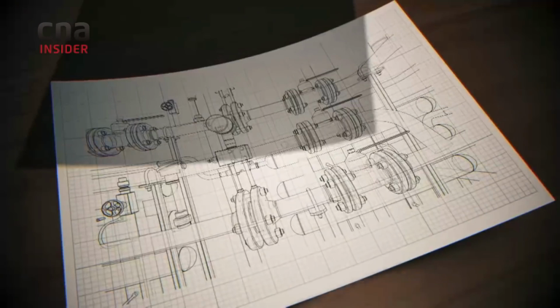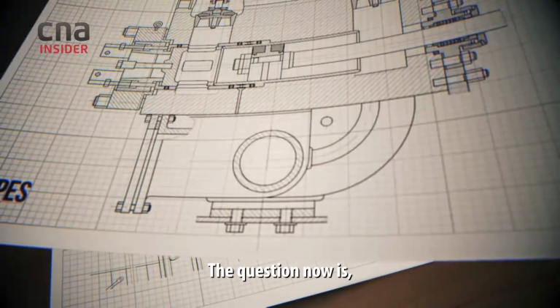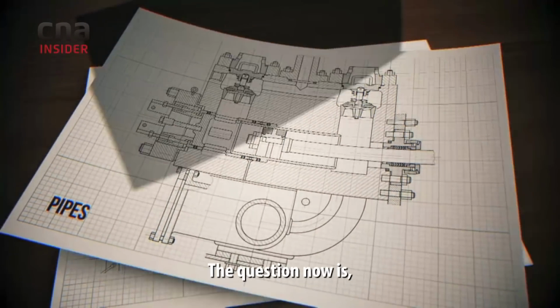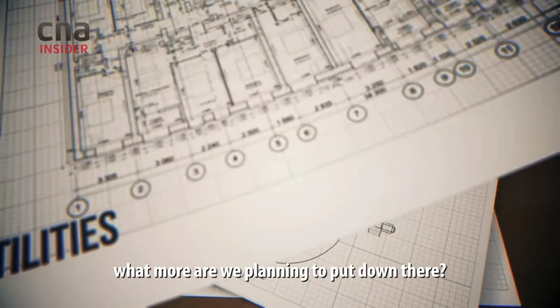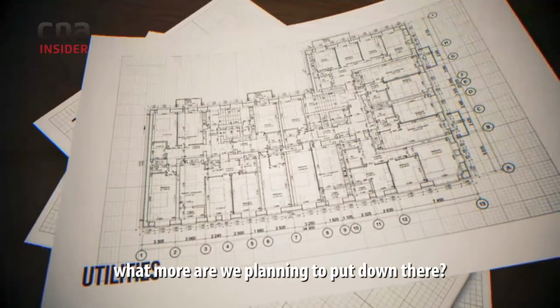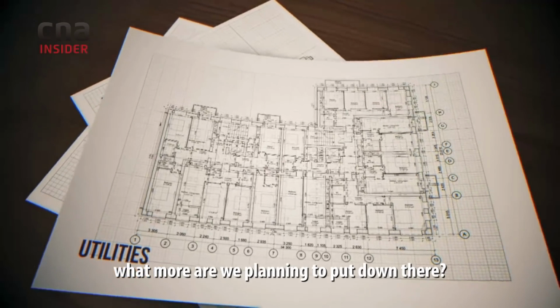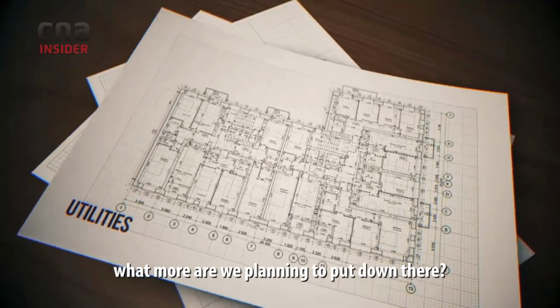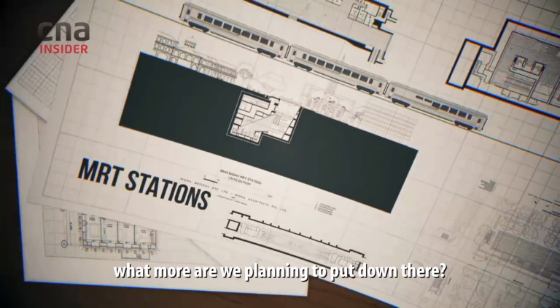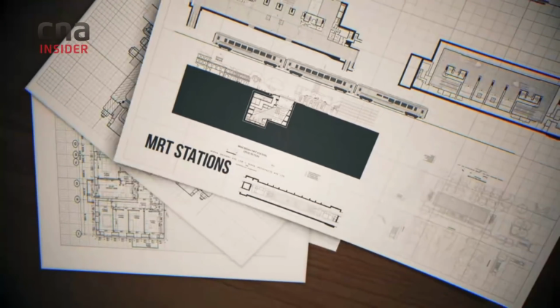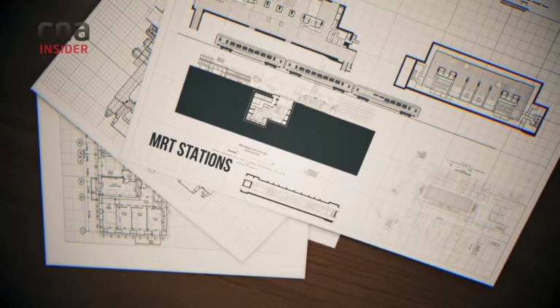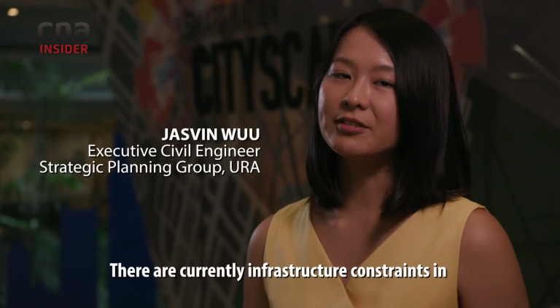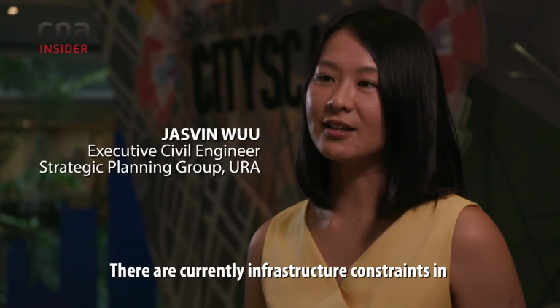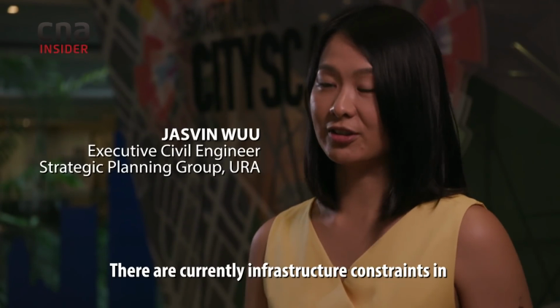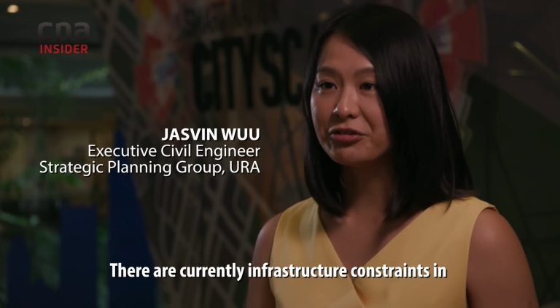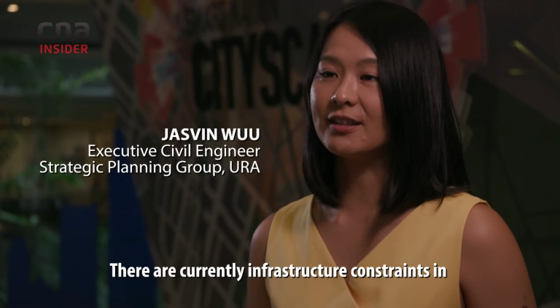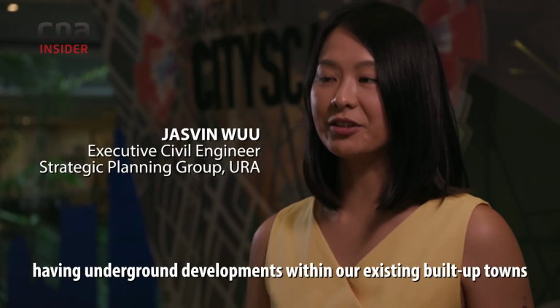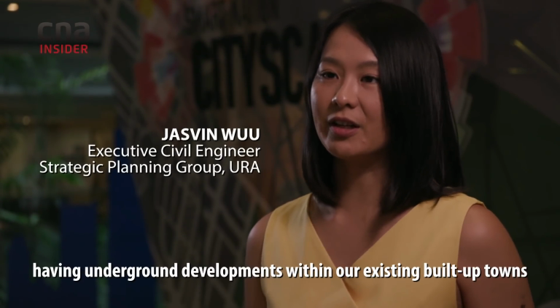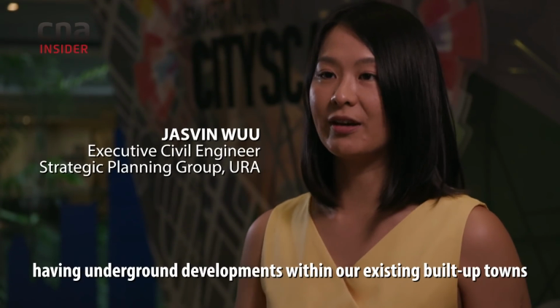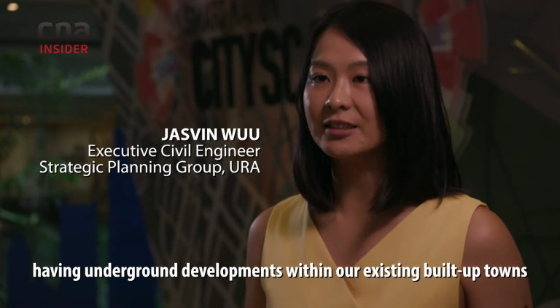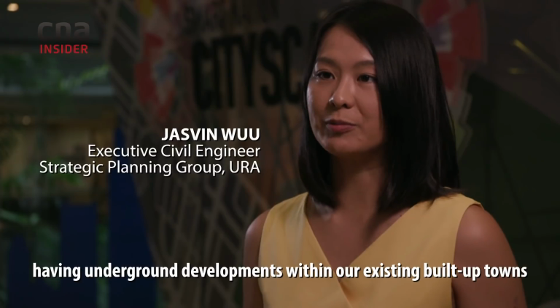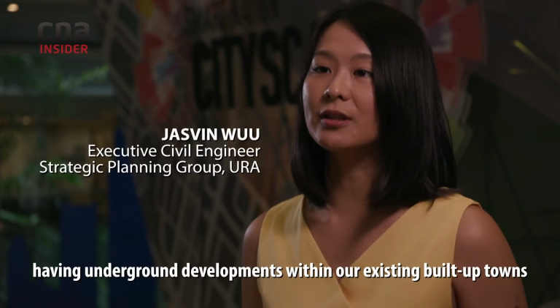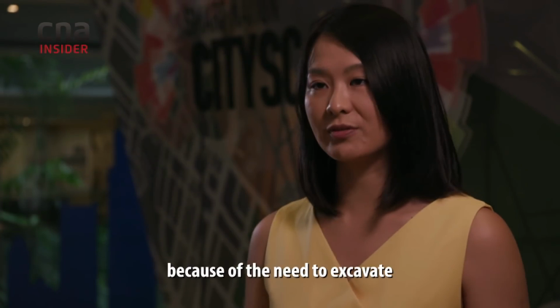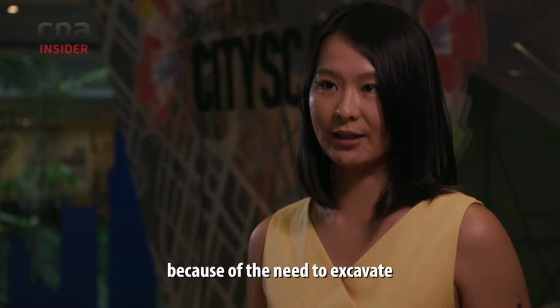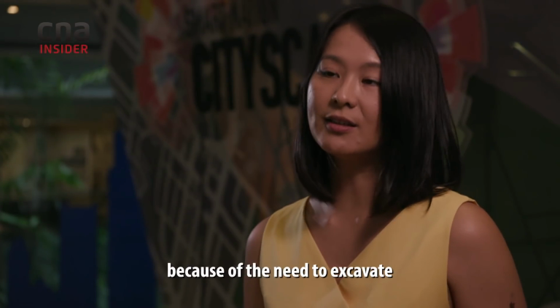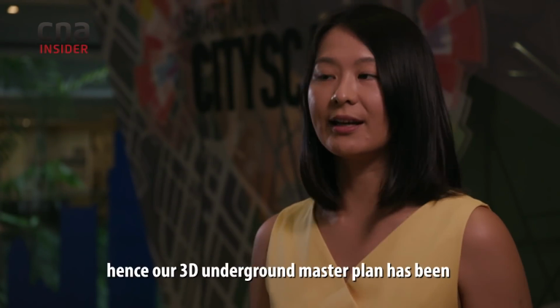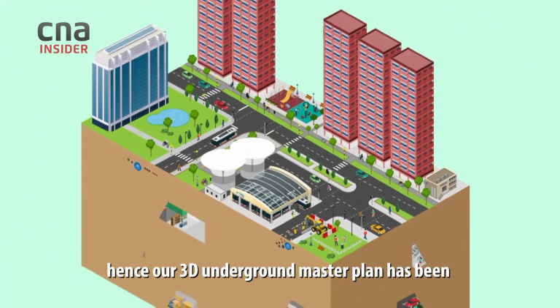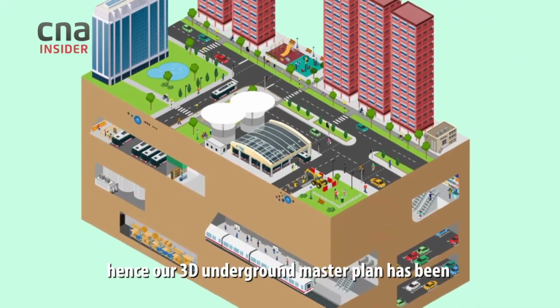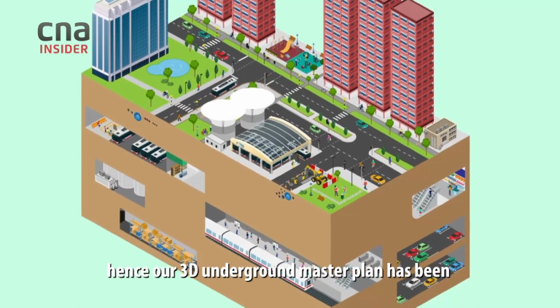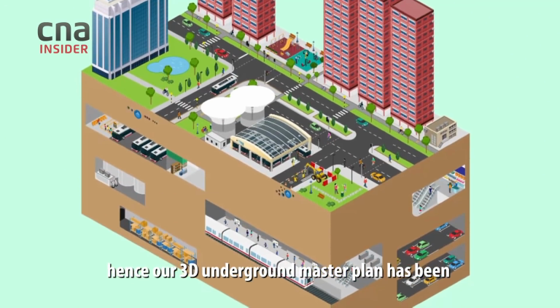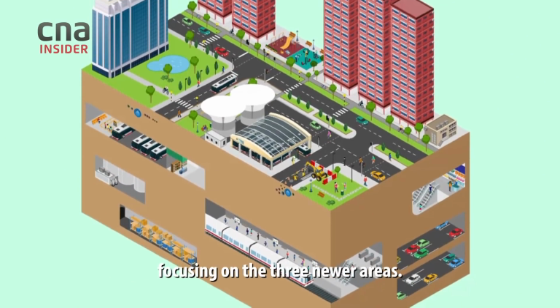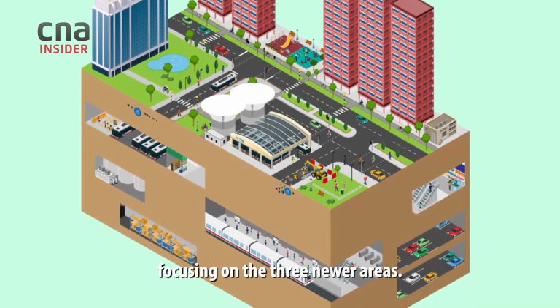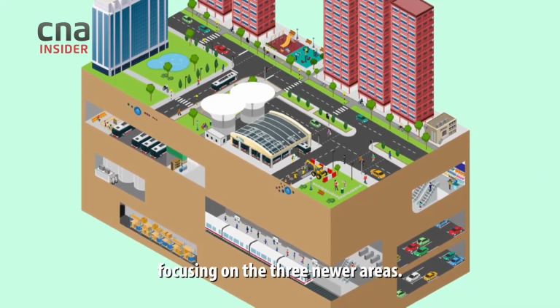The question now is, what more are we planning to put down there? There are currently infrastructure constraints in having underground developments within our existing built-up towns because of the need to excavate. Hence, our 3D Underground Master Plan has been focusing on the three newer areas.